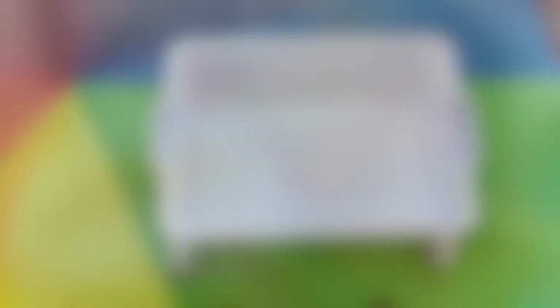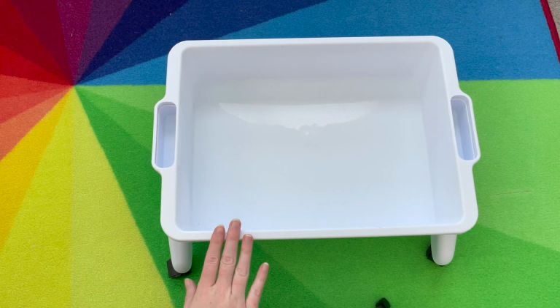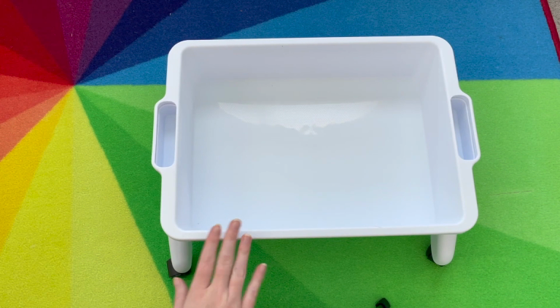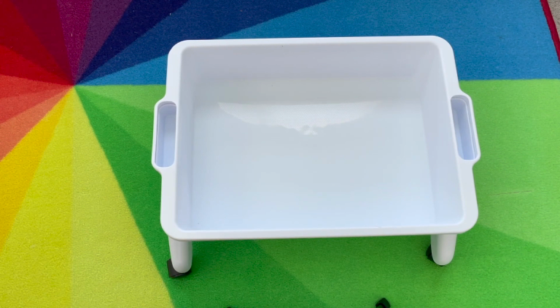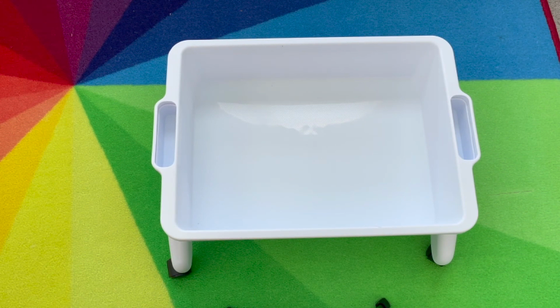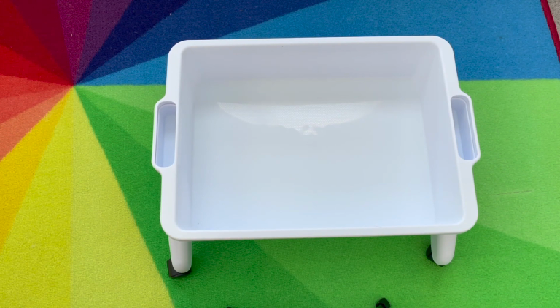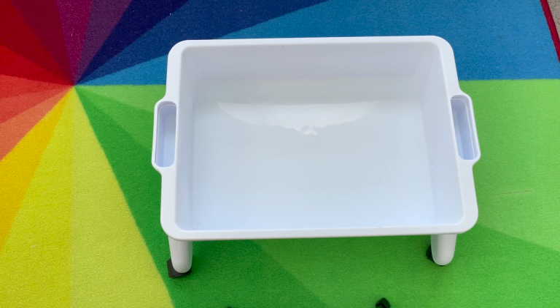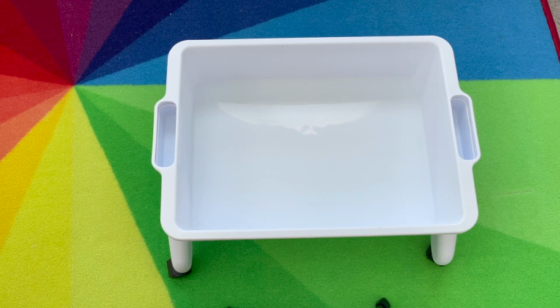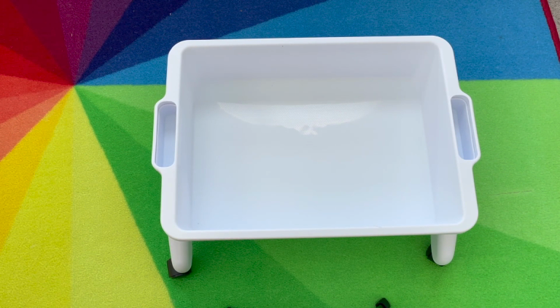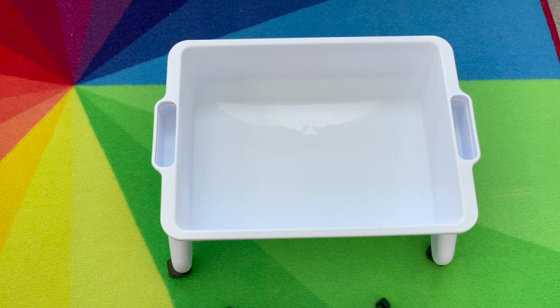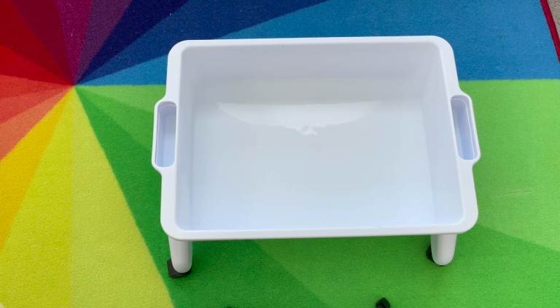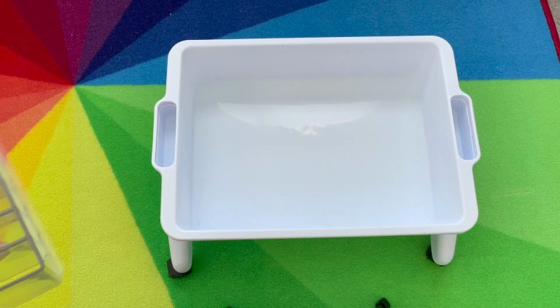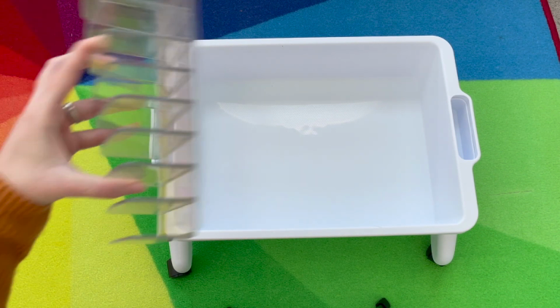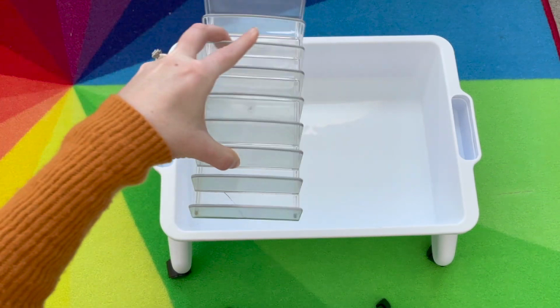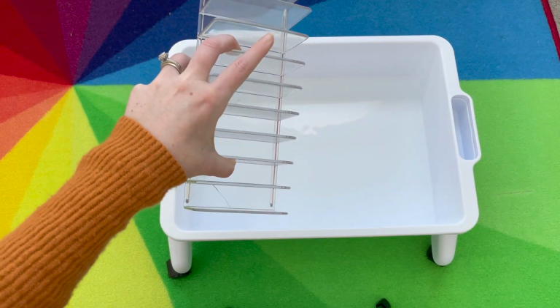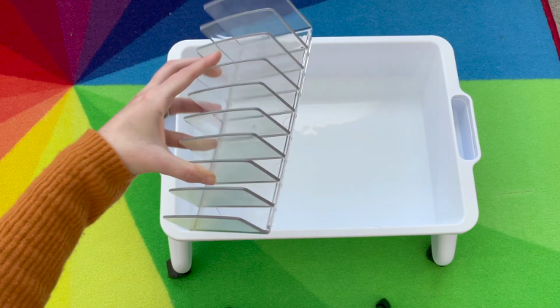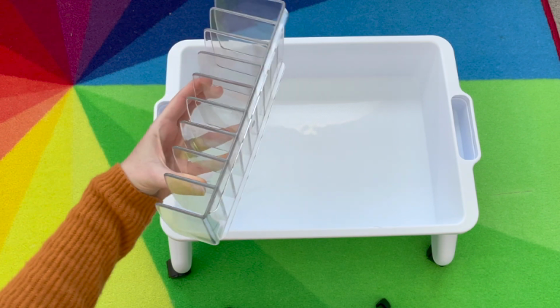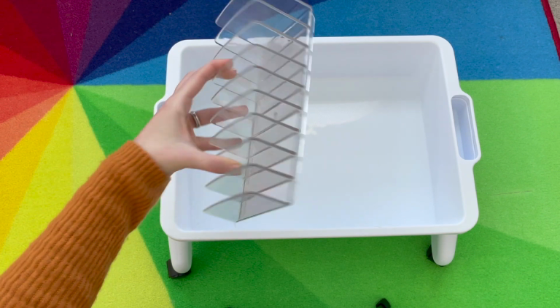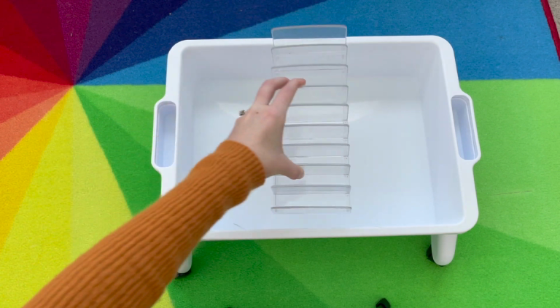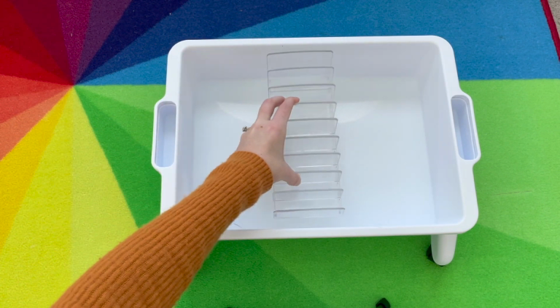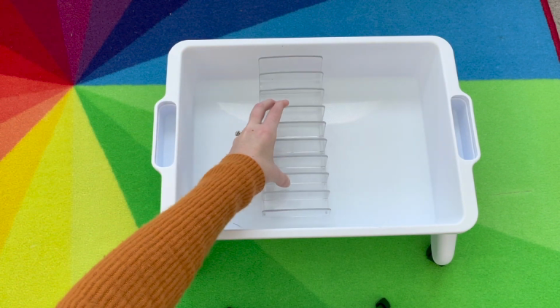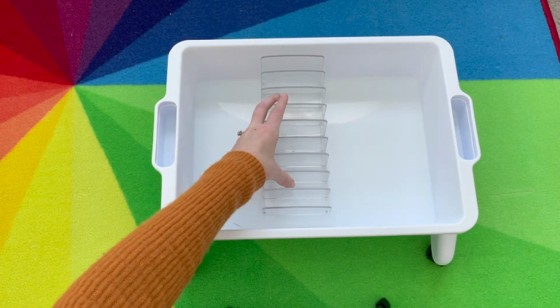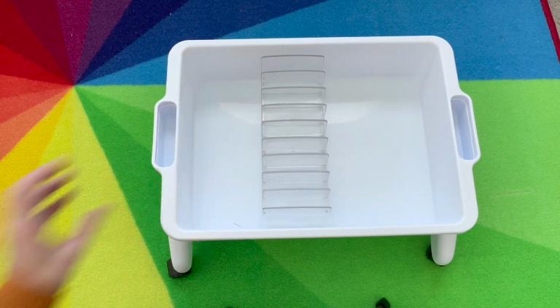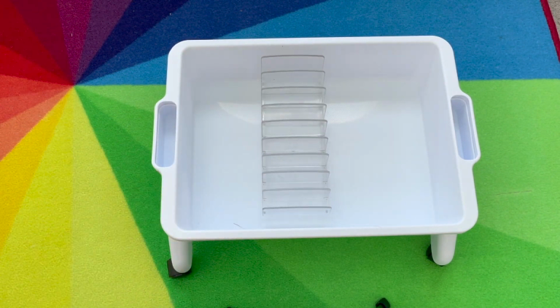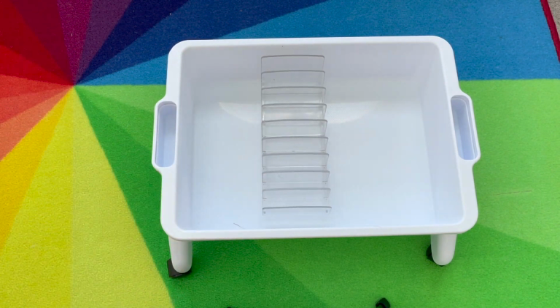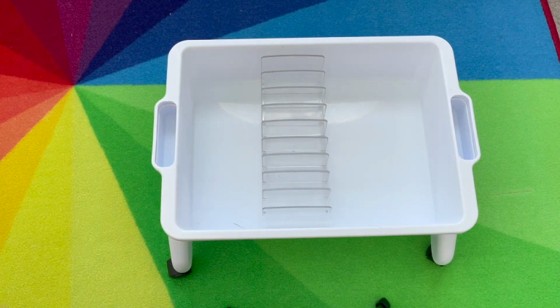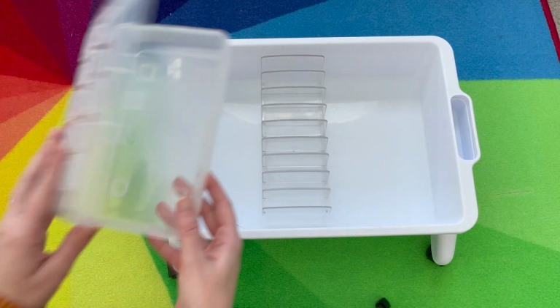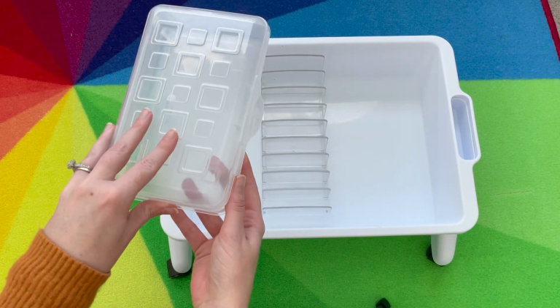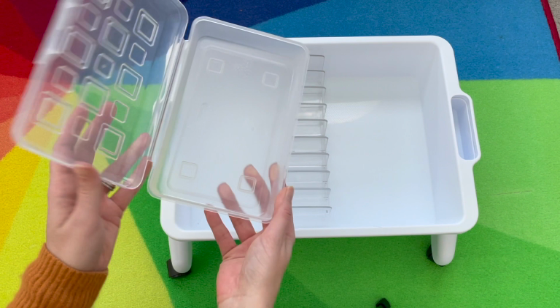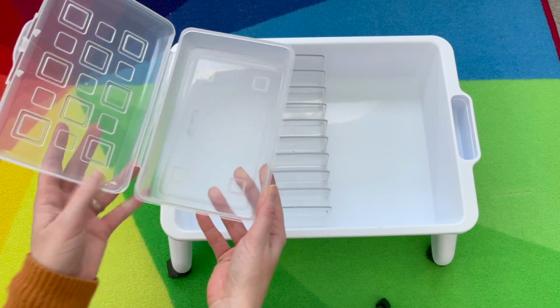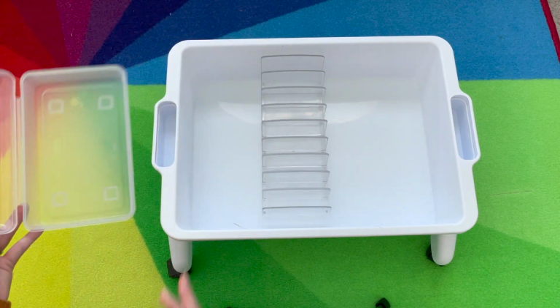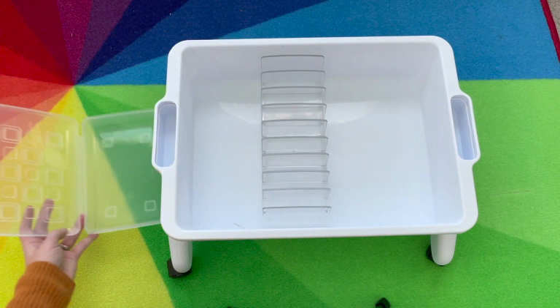I've emptied the cart so we can fill it together to see what we use to organize. The first thing I have is a divider so I can organize all the cards, and I have this clear pencil box that I keep the hands-on tools in.